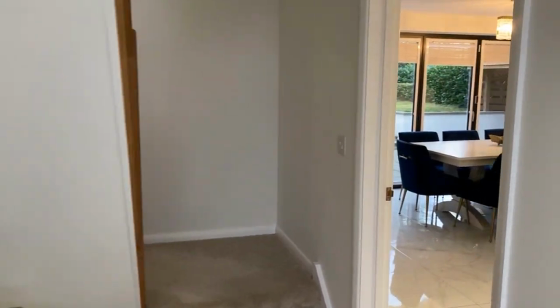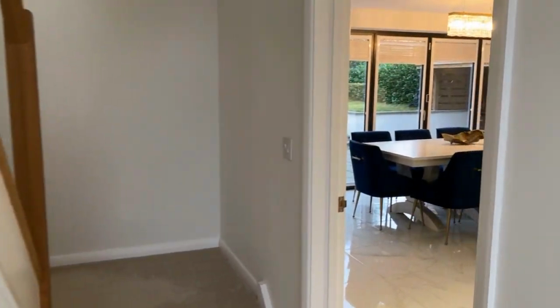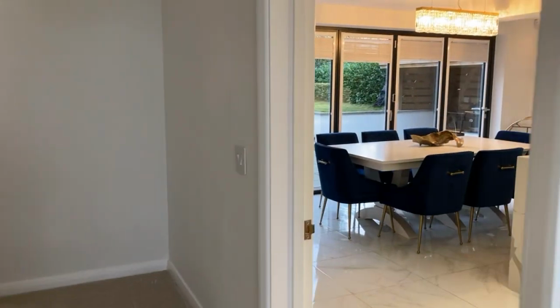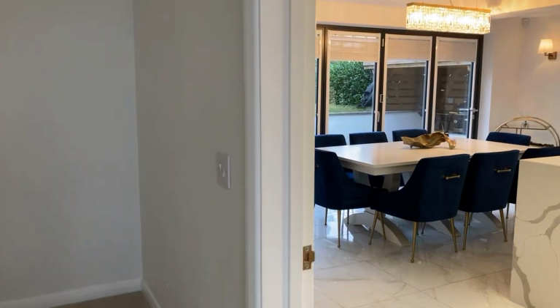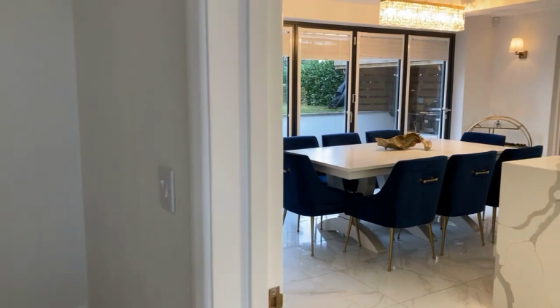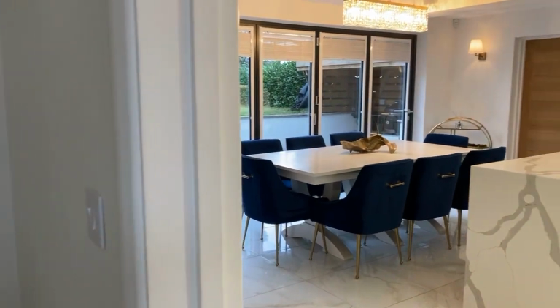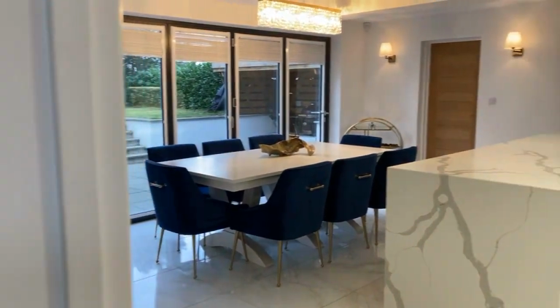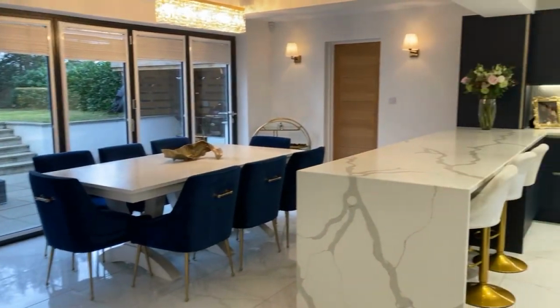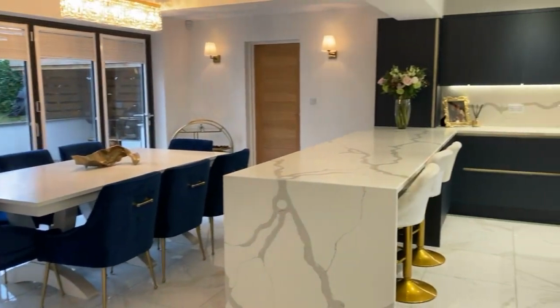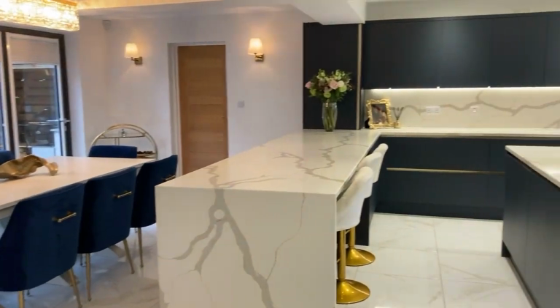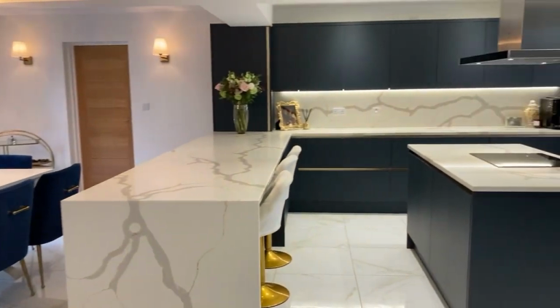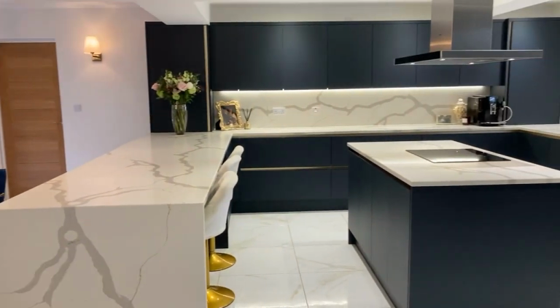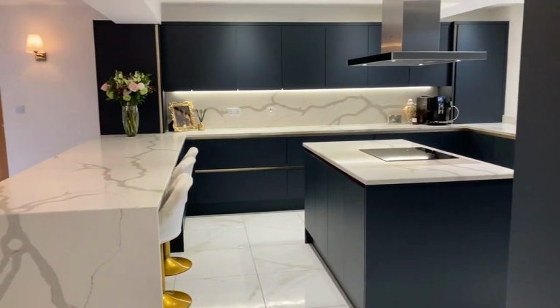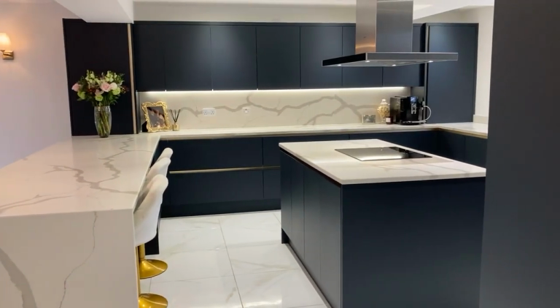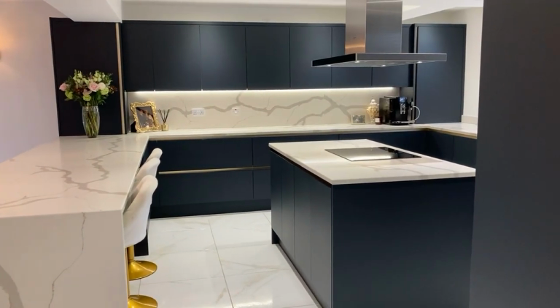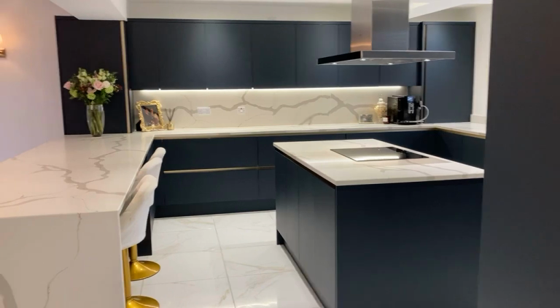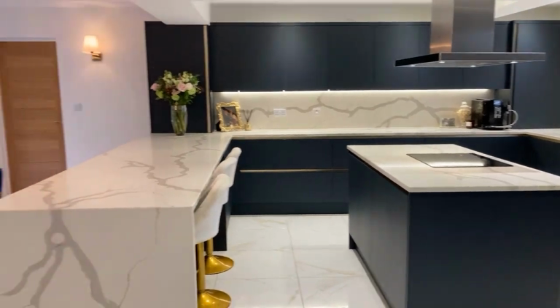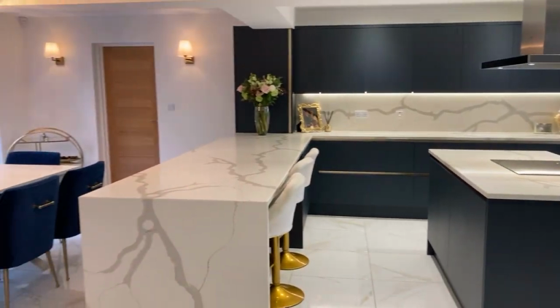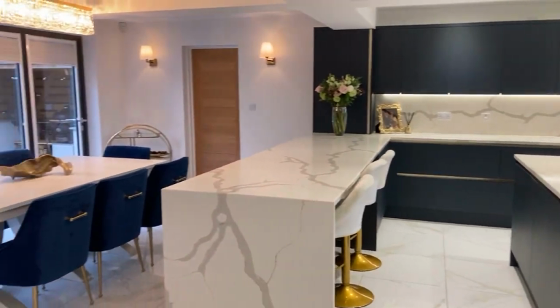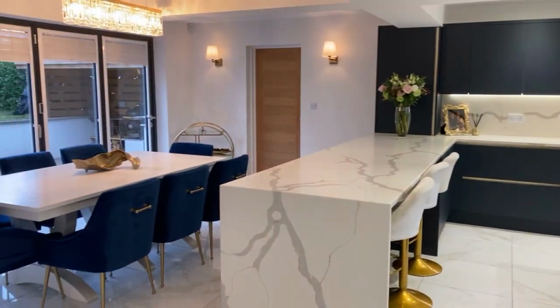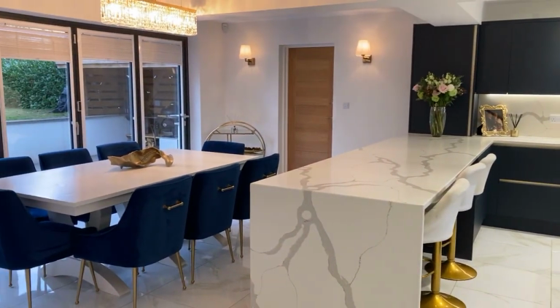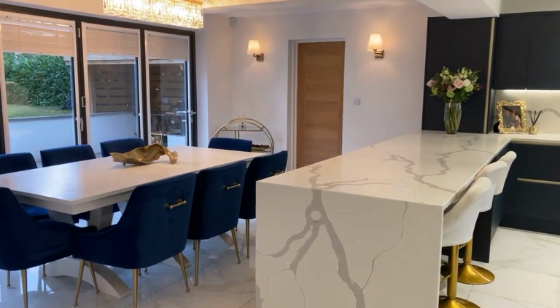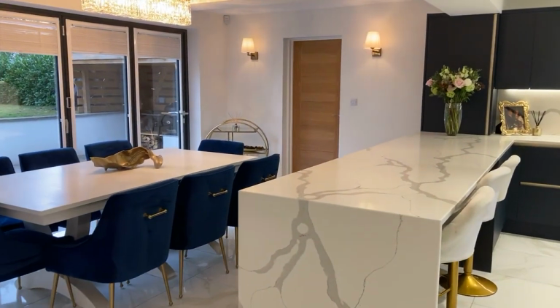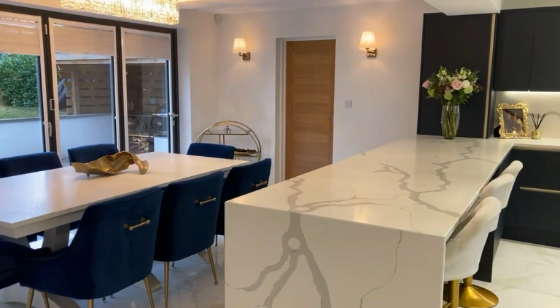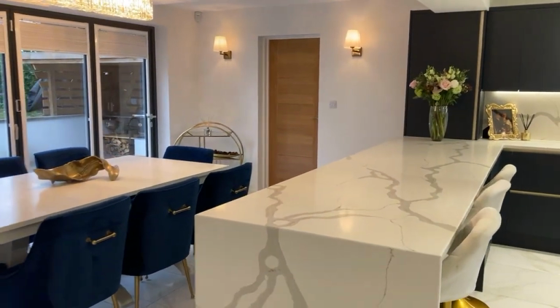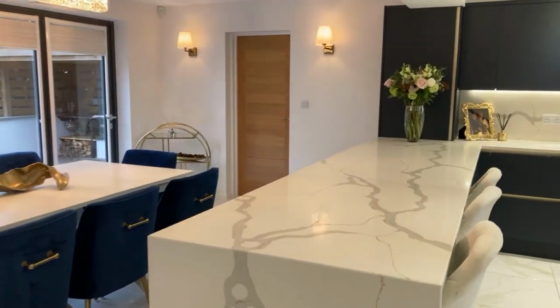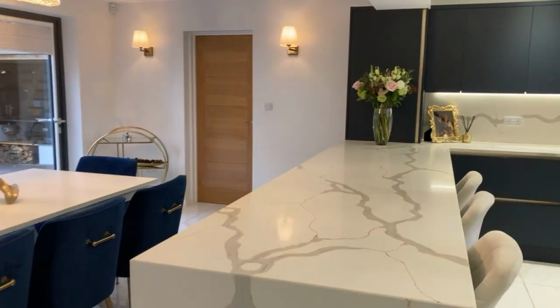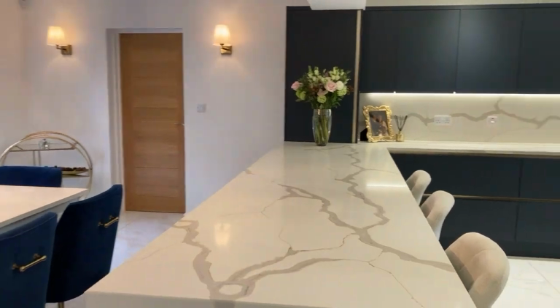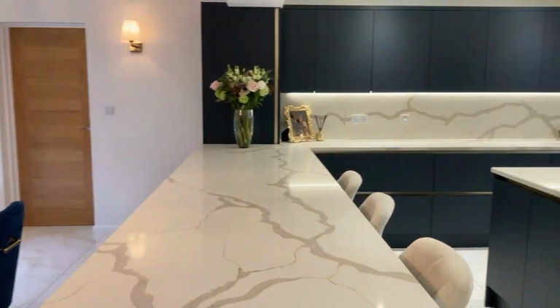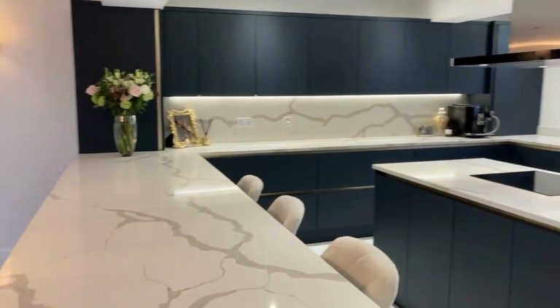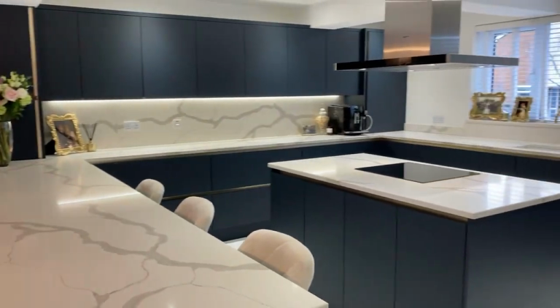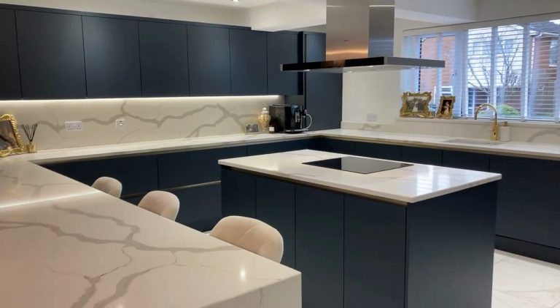First of all, into the open plan, rather nice kitchen dining area — going to a really fantastic size and just really, really nicely finished indeed.